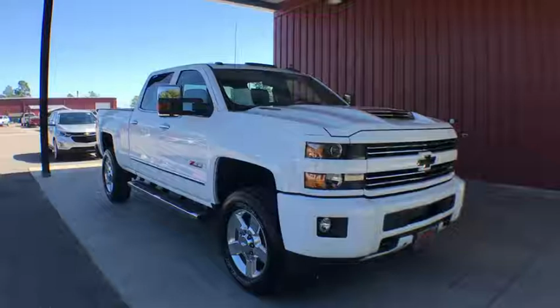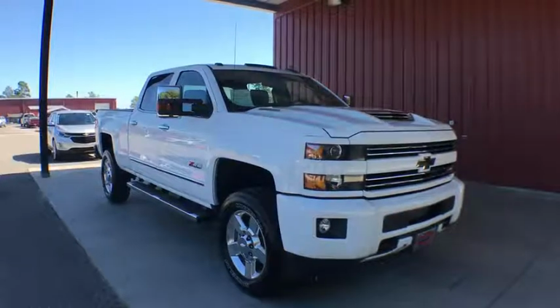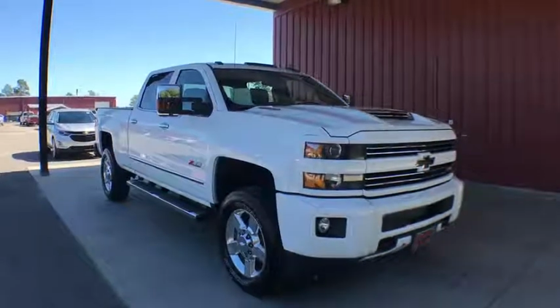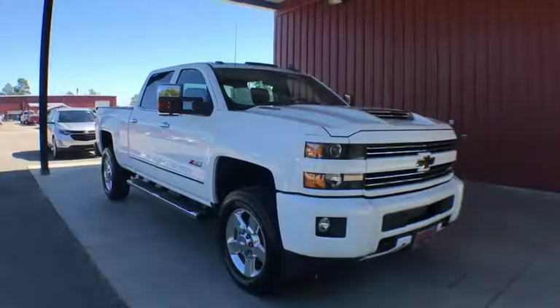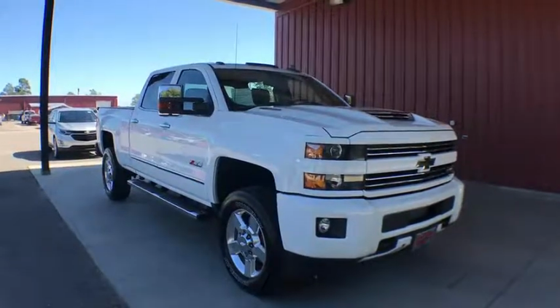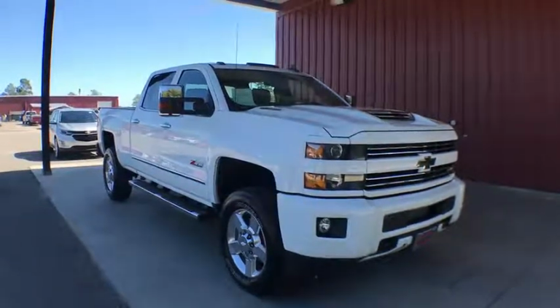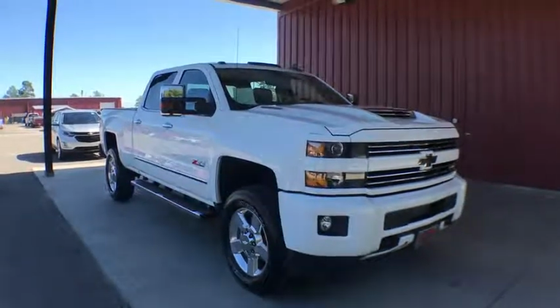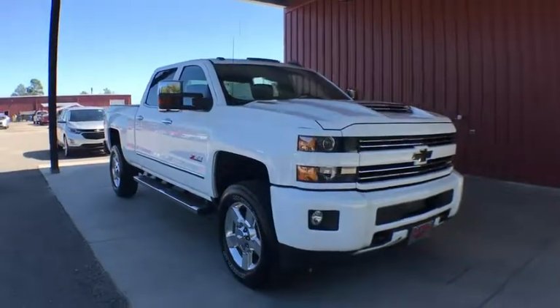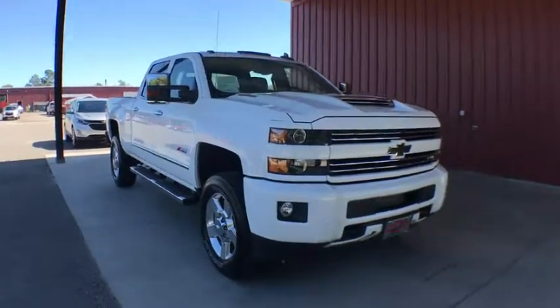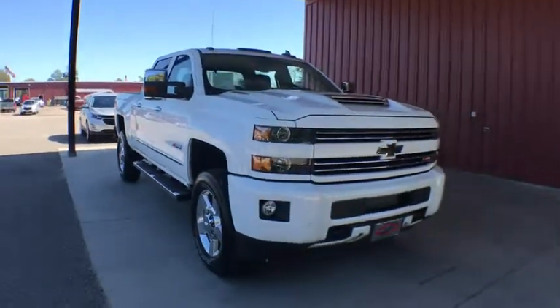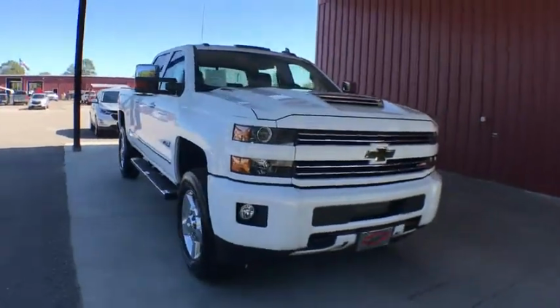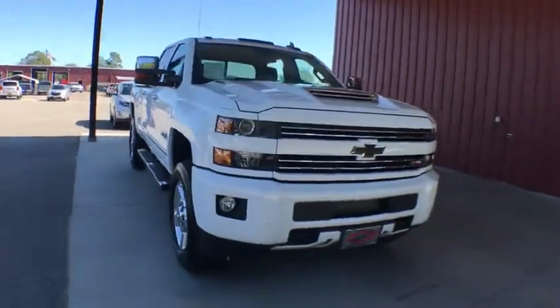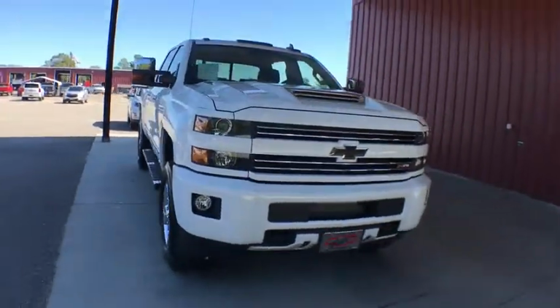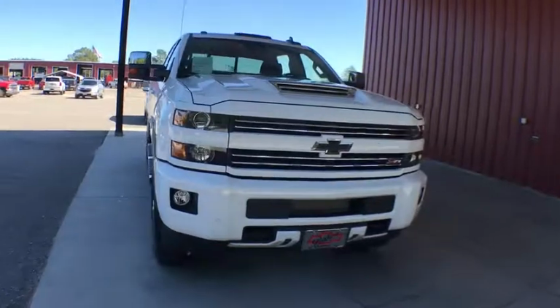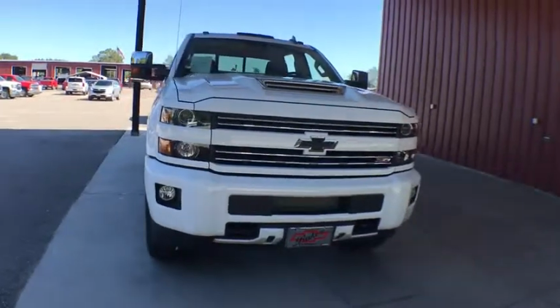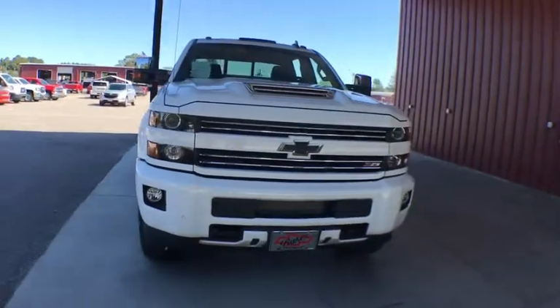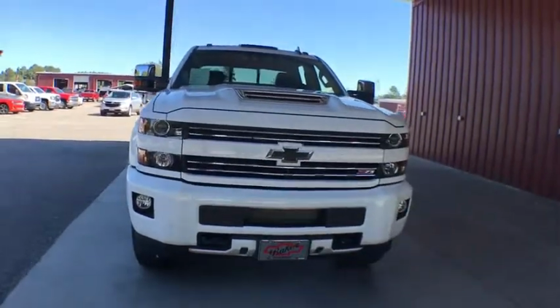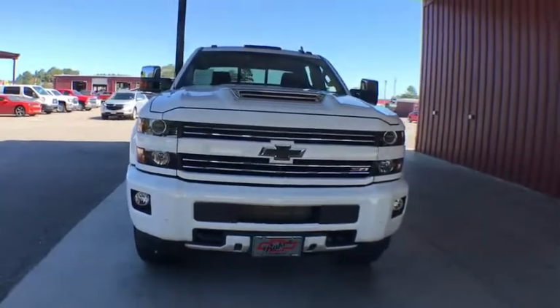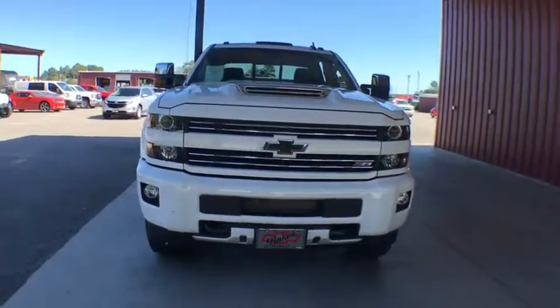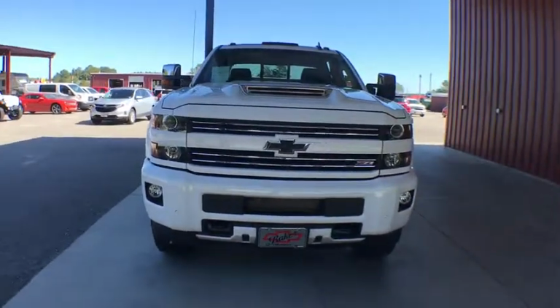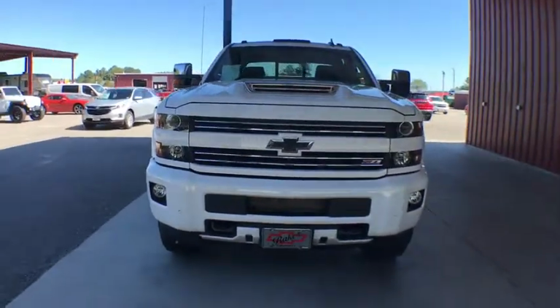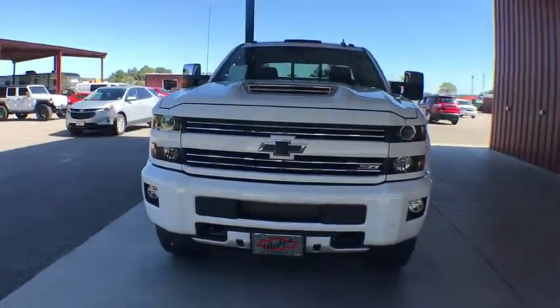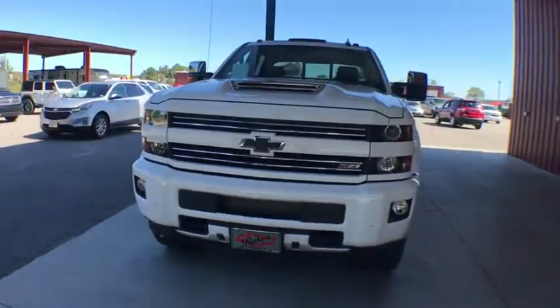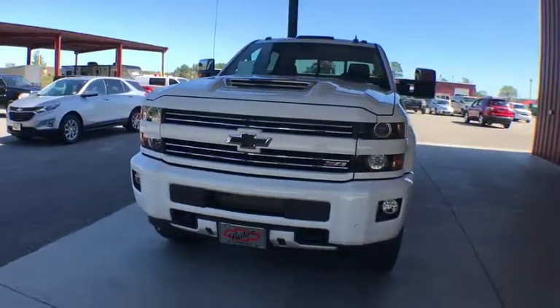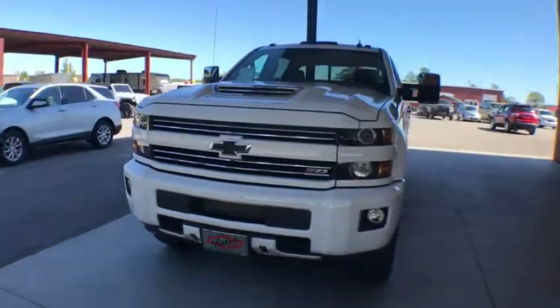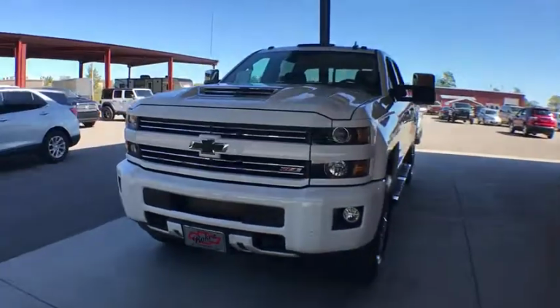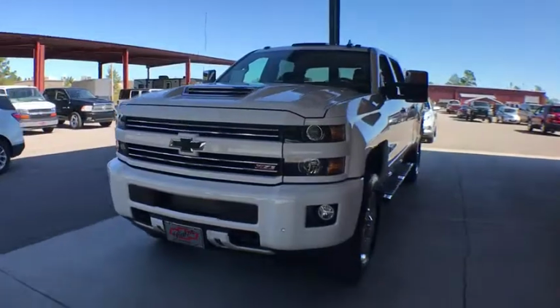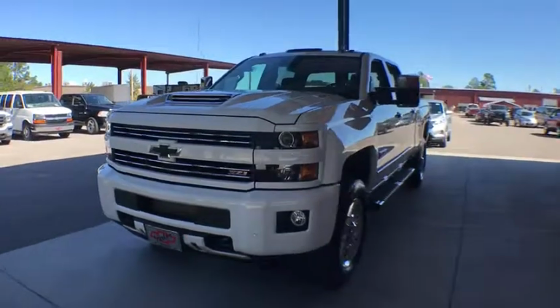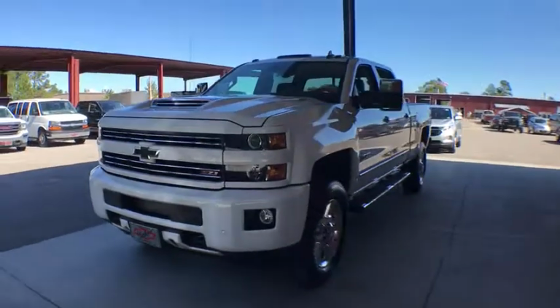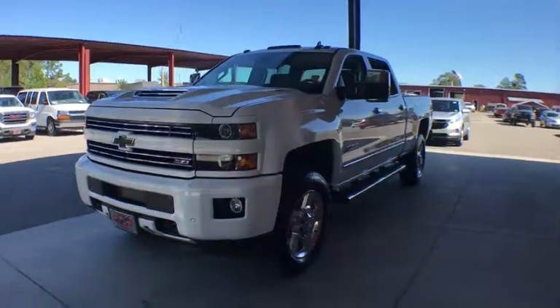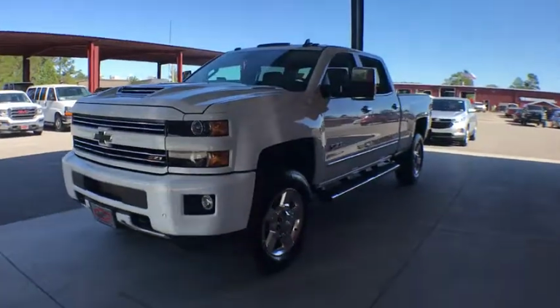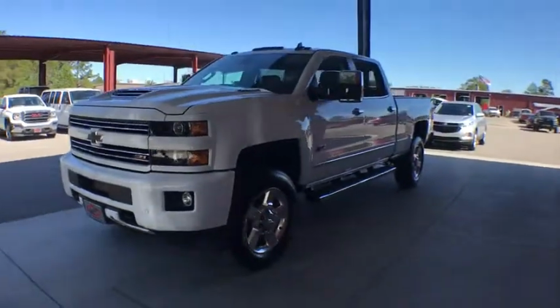Take a ride in the 2019 Chevrolet Silverado 2500 HD. This pickup truck pulls unlike any other. This vehicle has less than 2,000 miles. Here are some of this vehicle's great options.